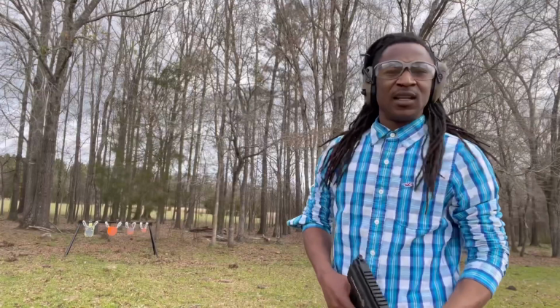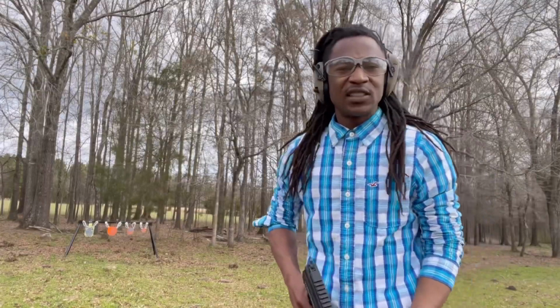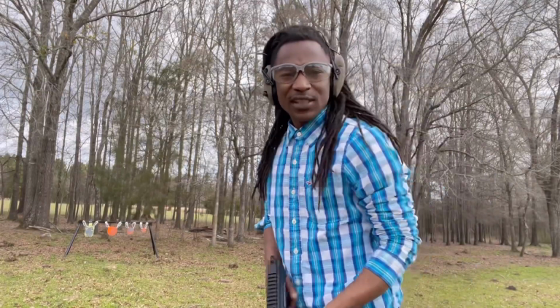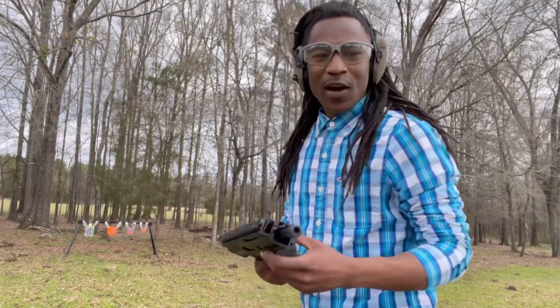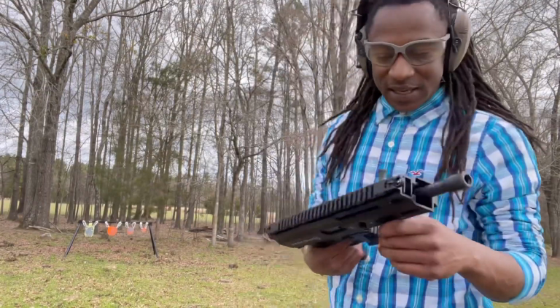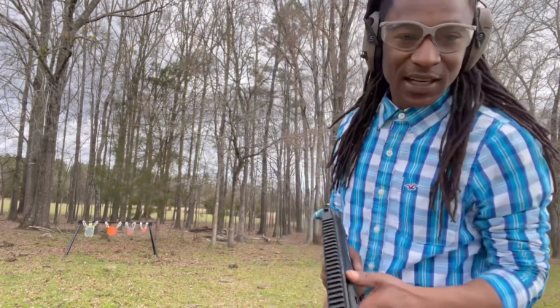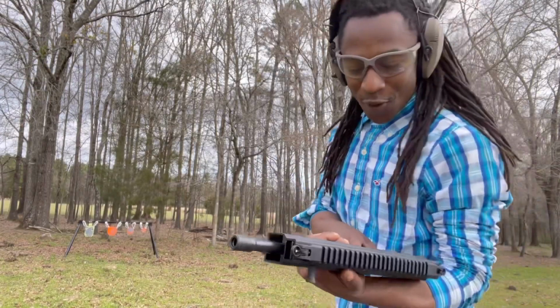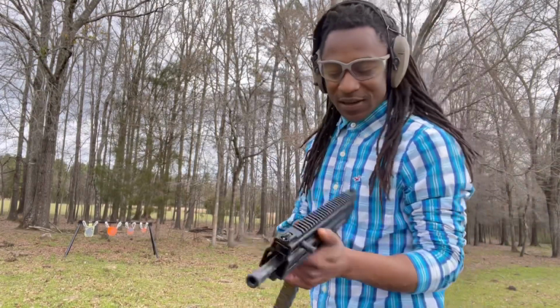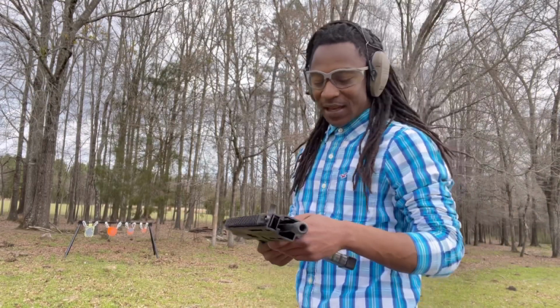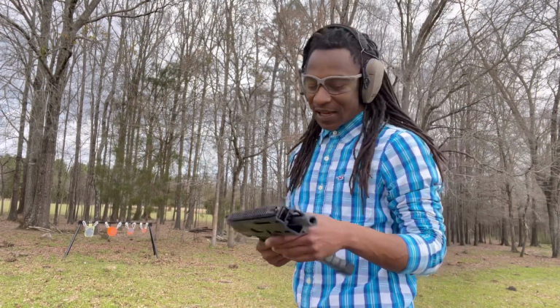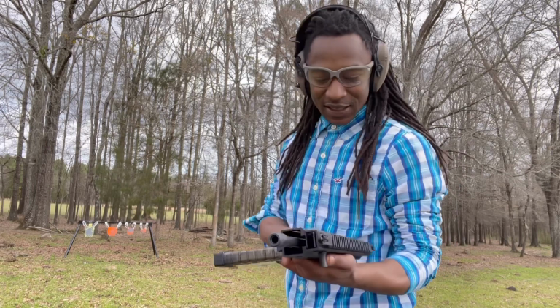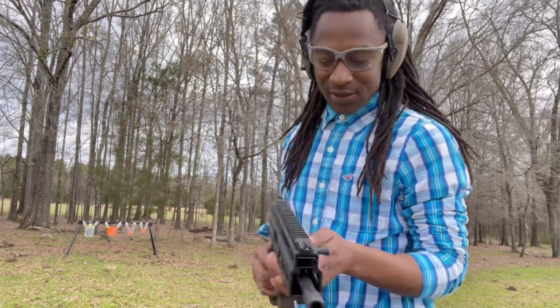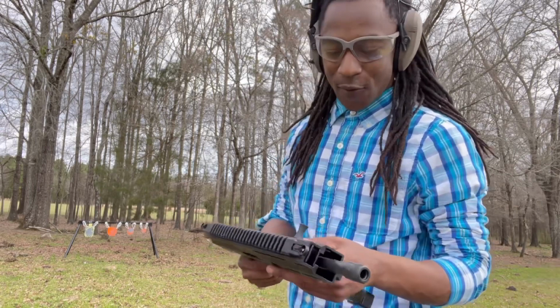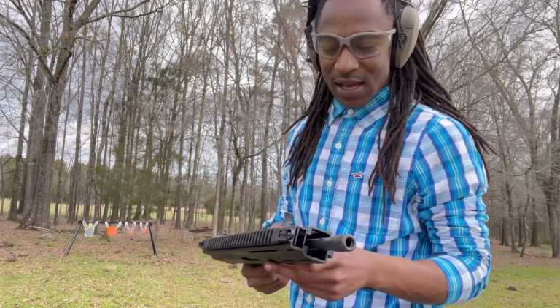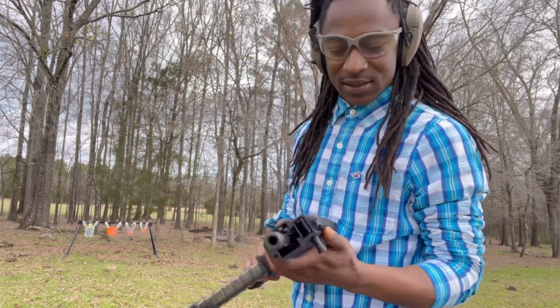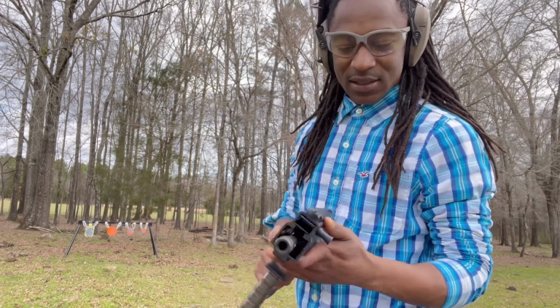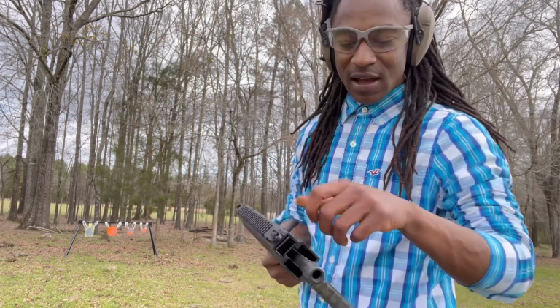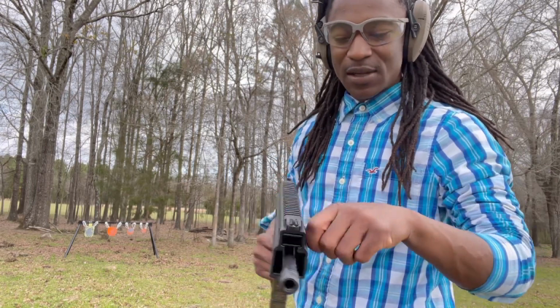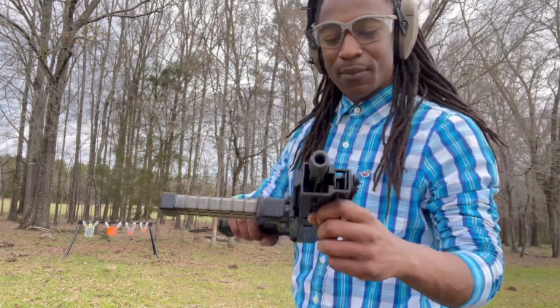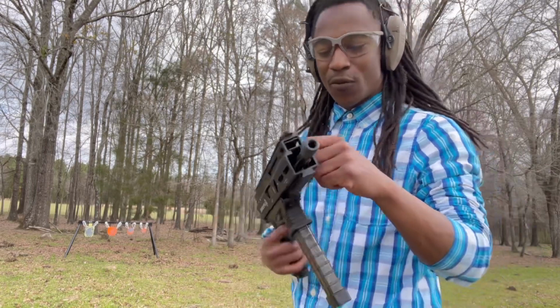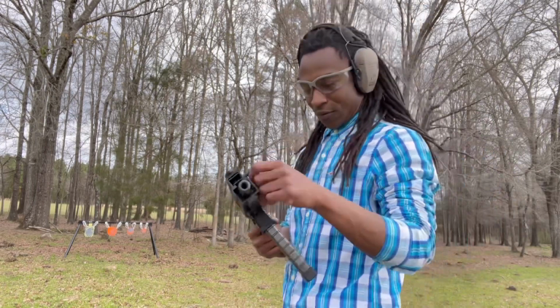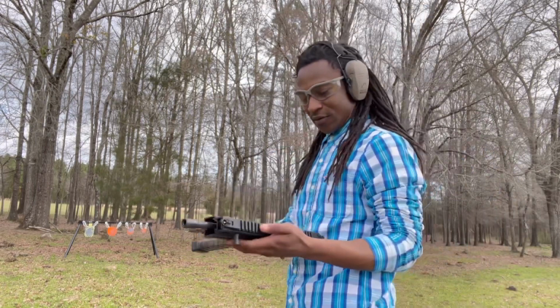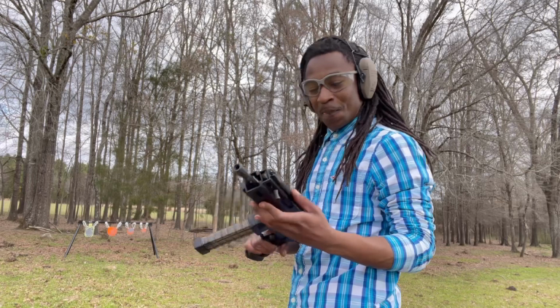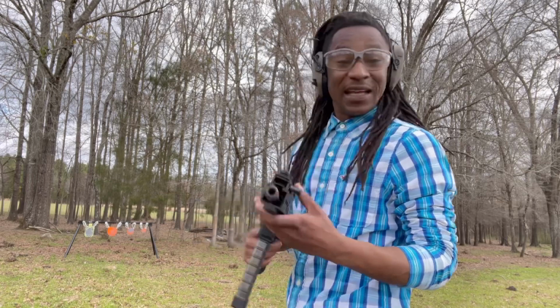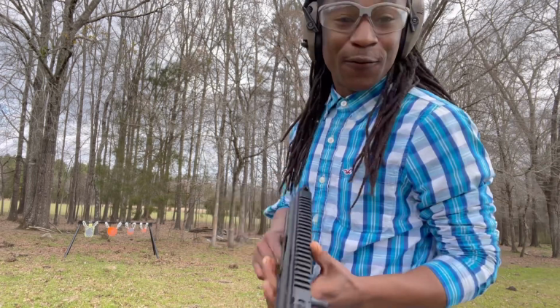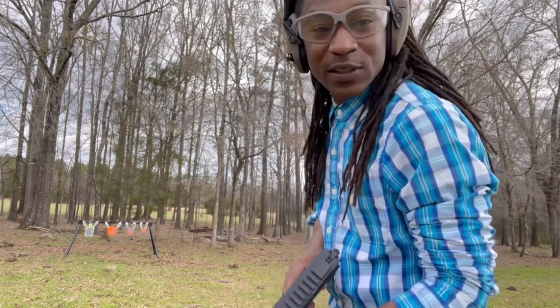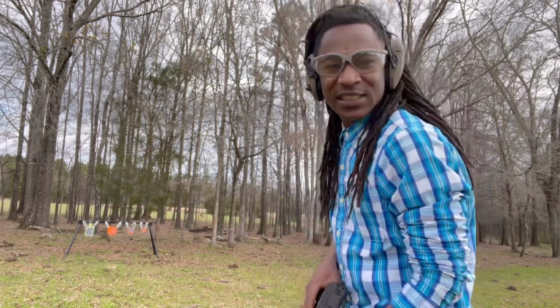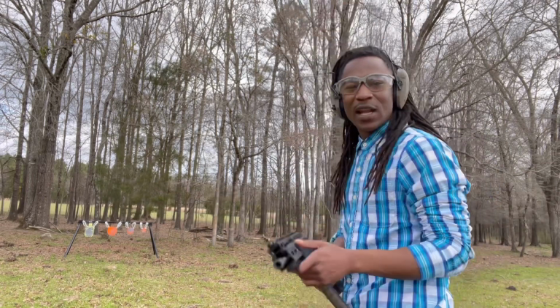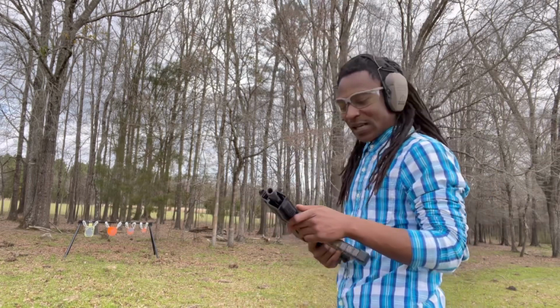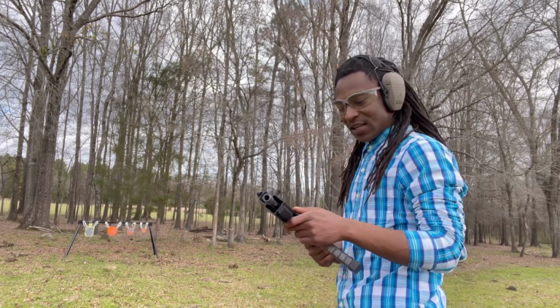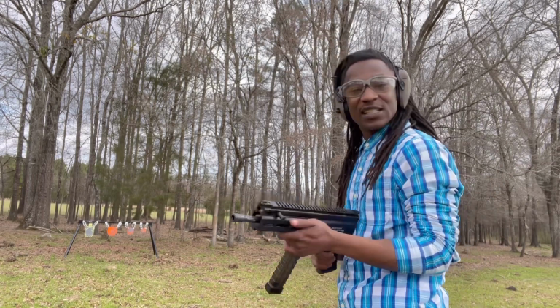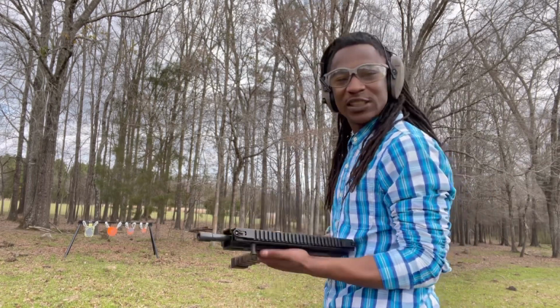The more I look at this gun, the more I'm starting to like it. You got your M-LOKs on both sides, your non-reciprocating bolt. Now I'm finna see what this thing shoots like, man. Let's see what she do.